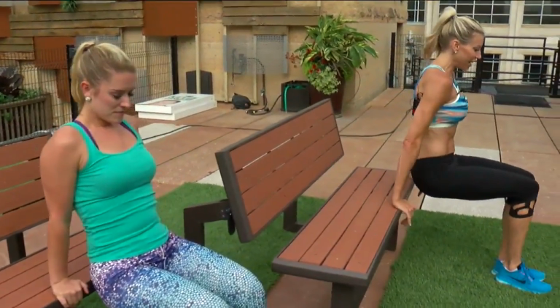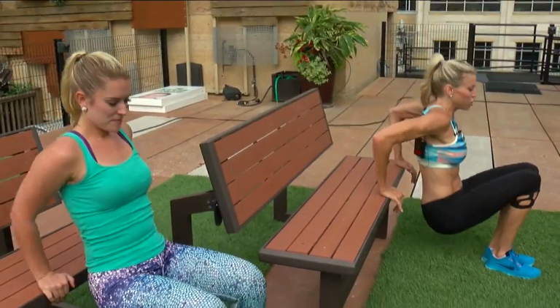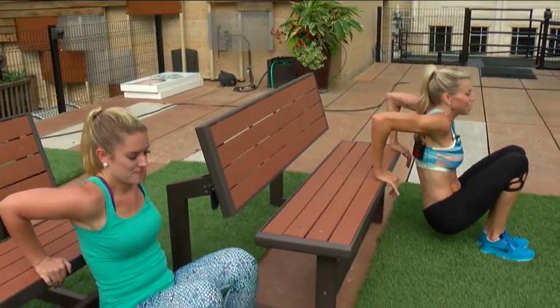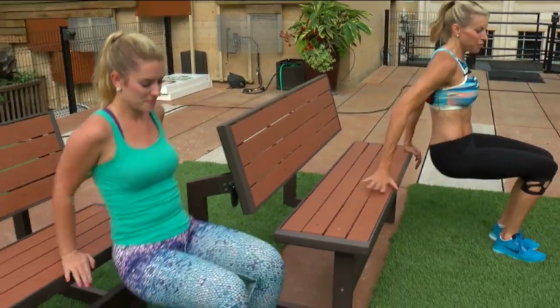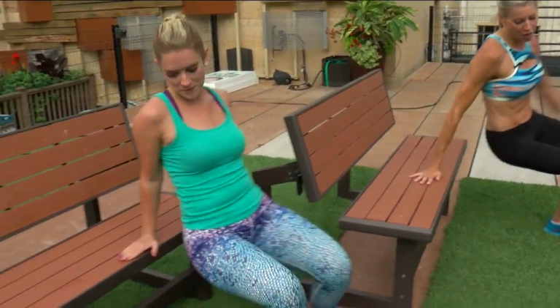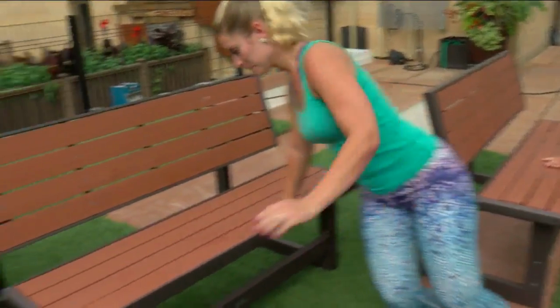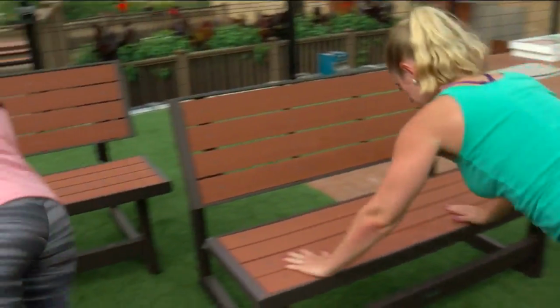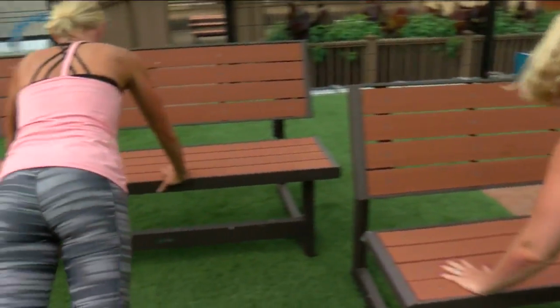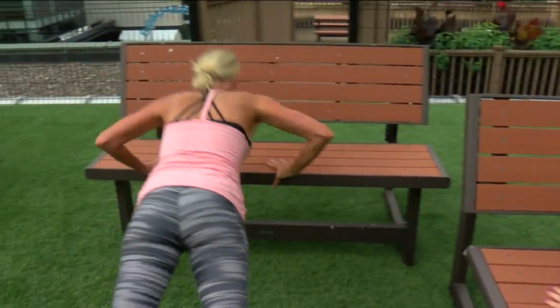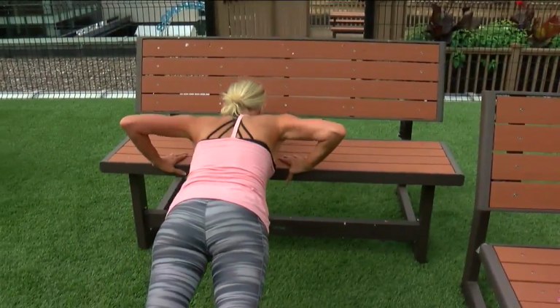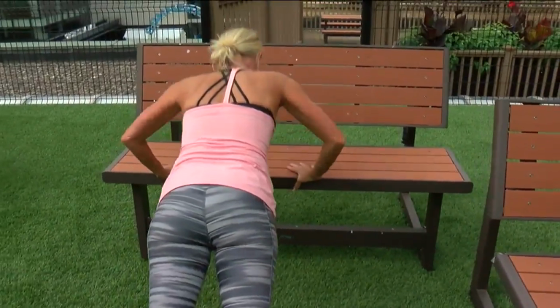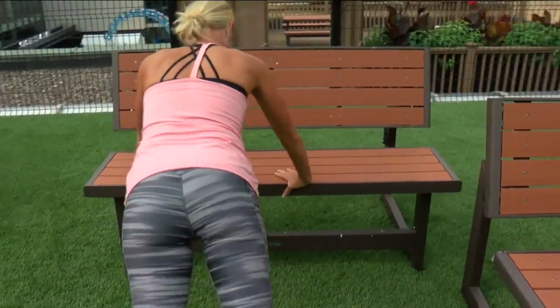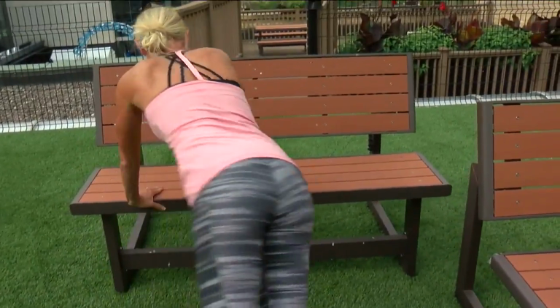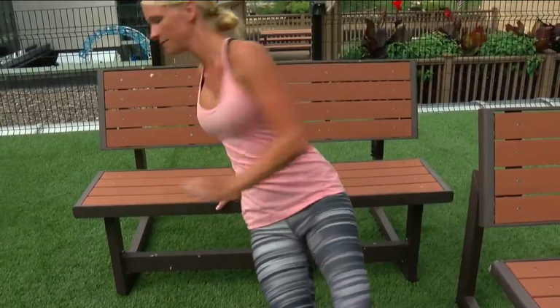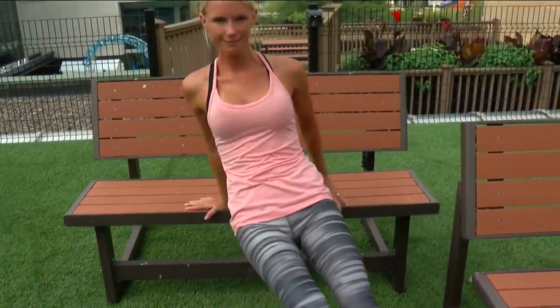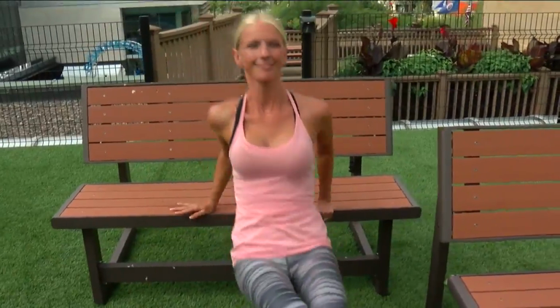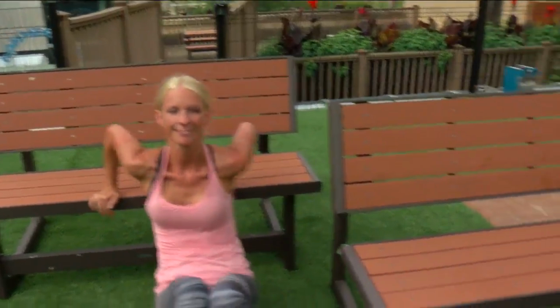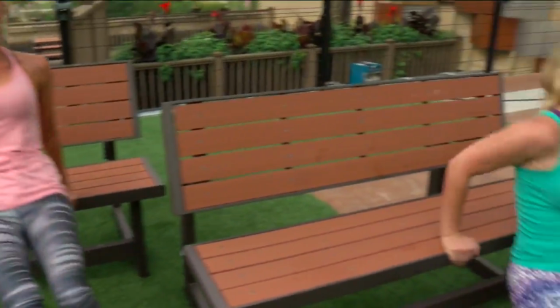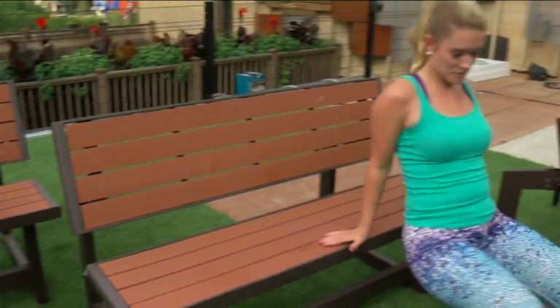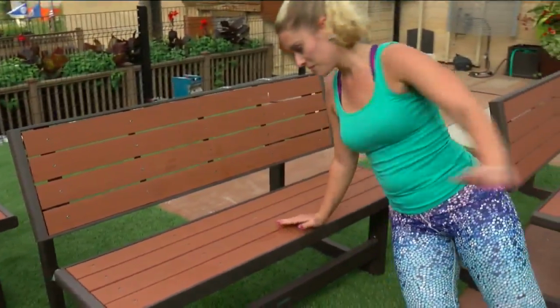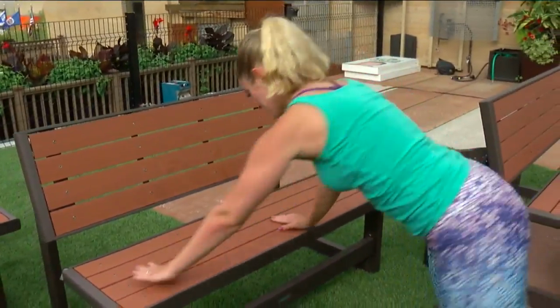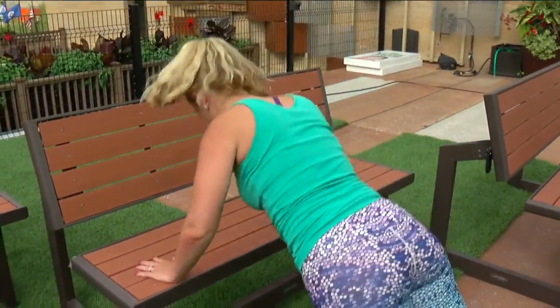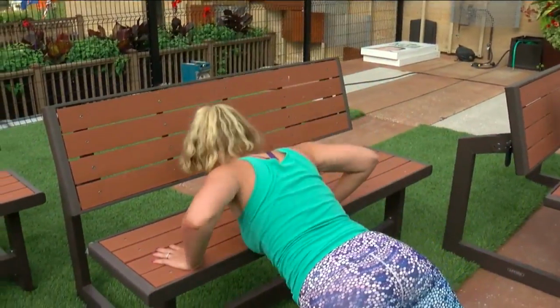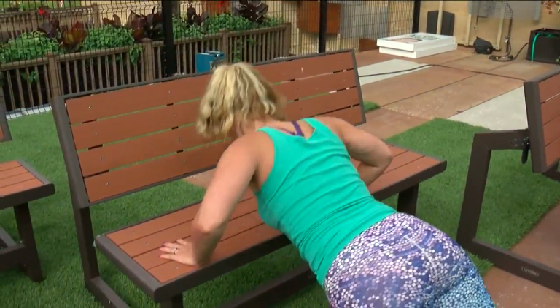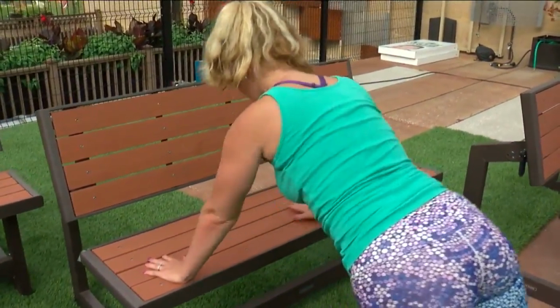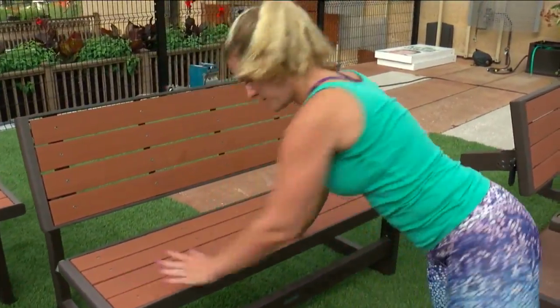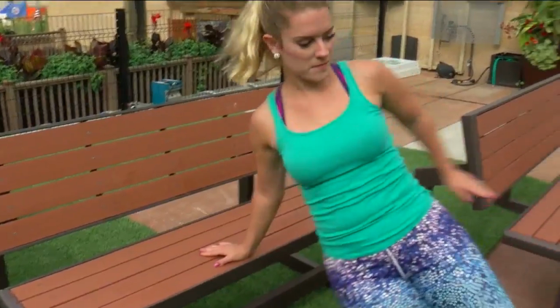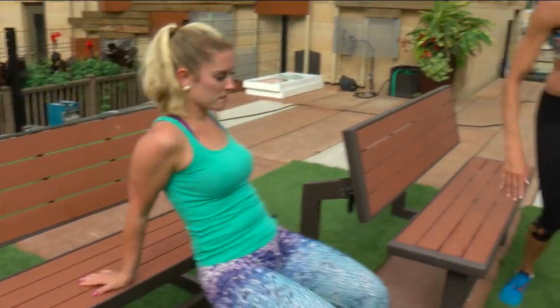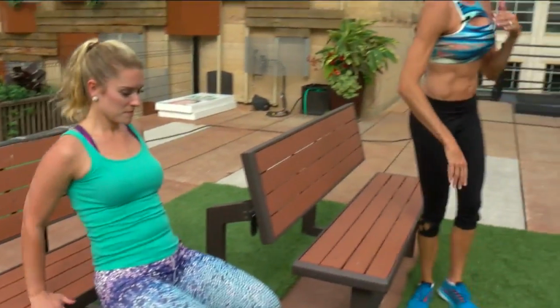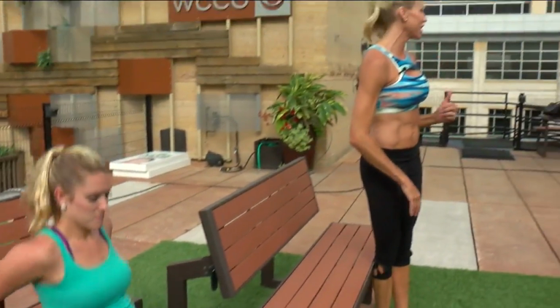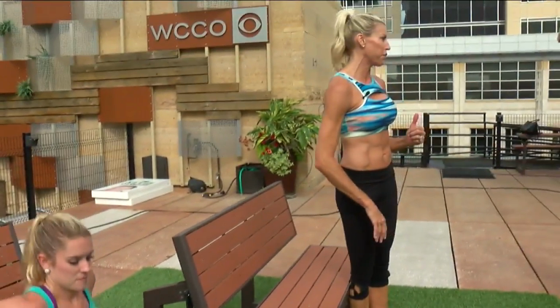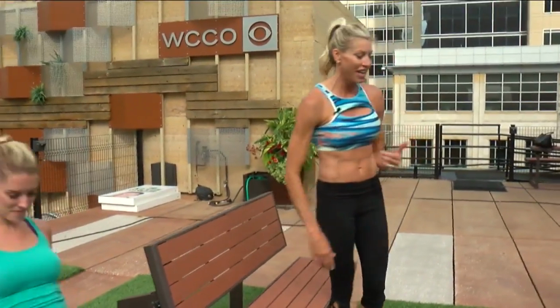We're going to take it to a tricep dip. Flip — push up. Flip back — tricep dip. Boom. Flip and push up. About 30 seconds of this and everything will be burning.